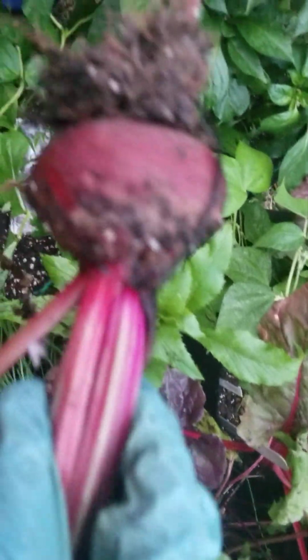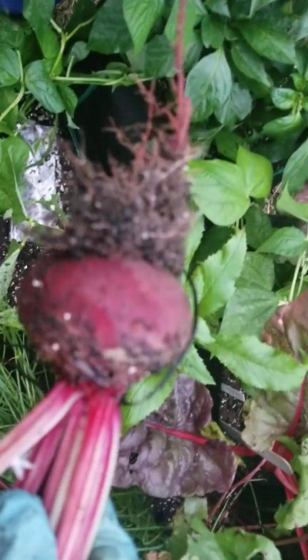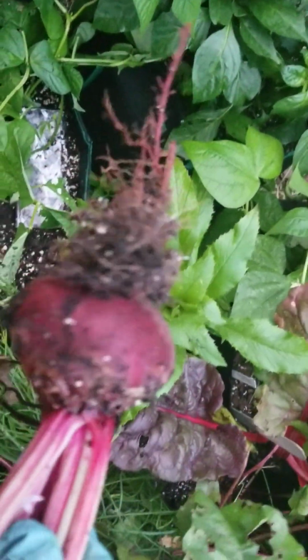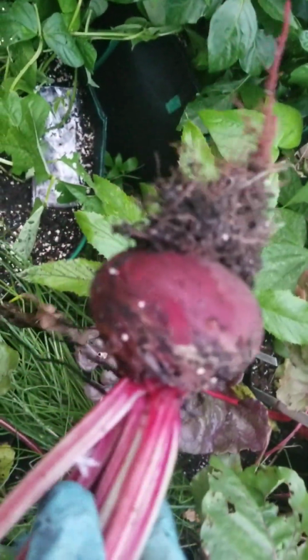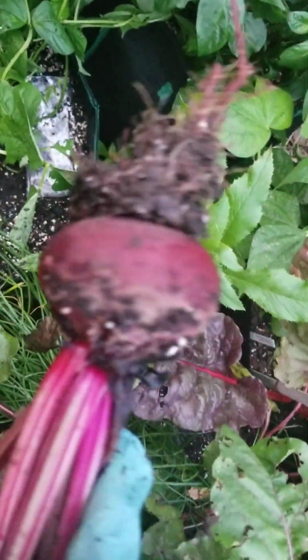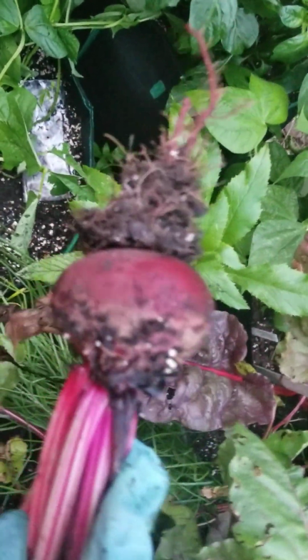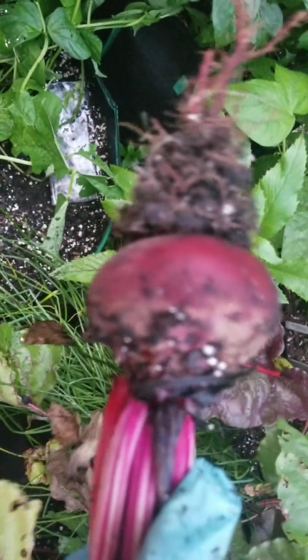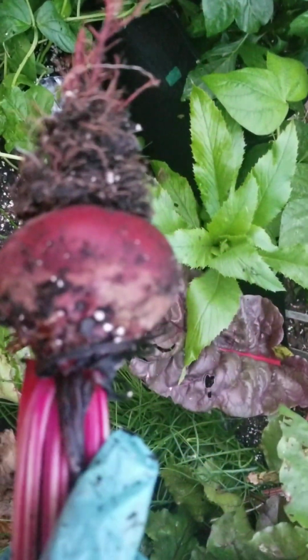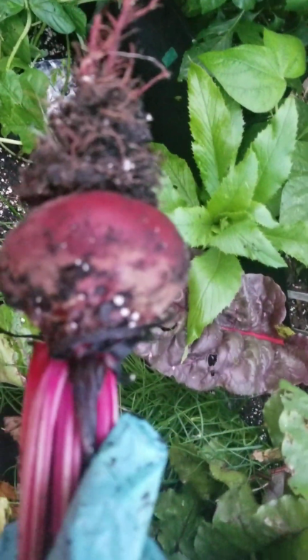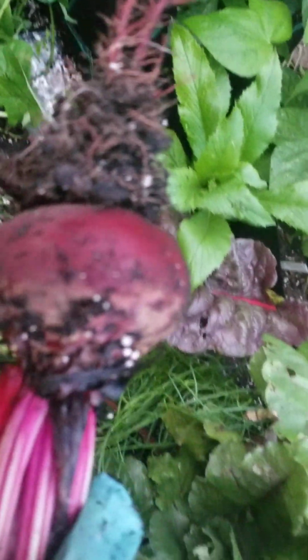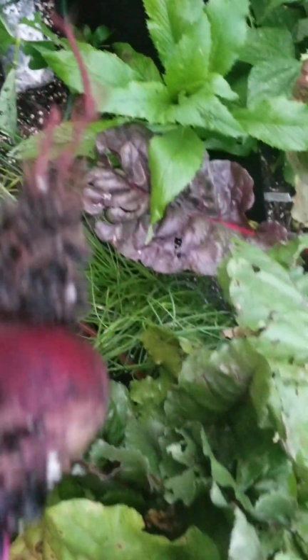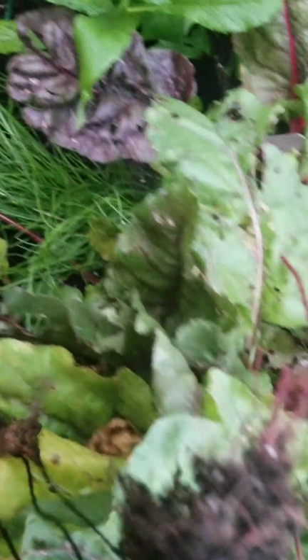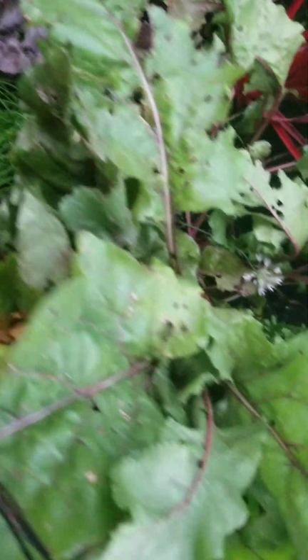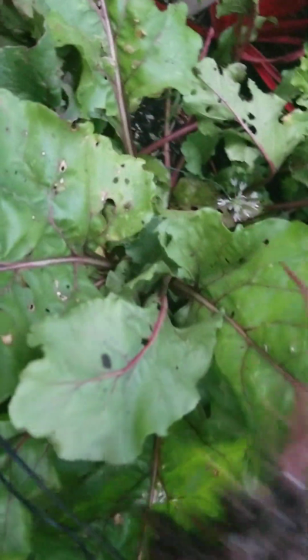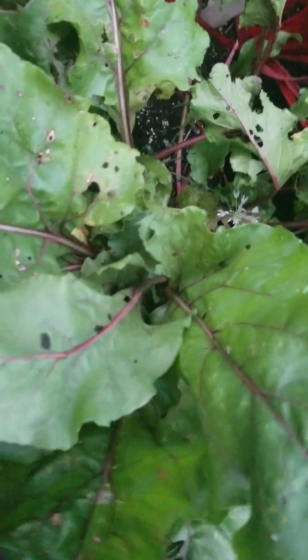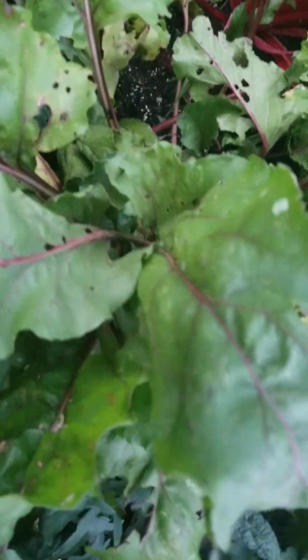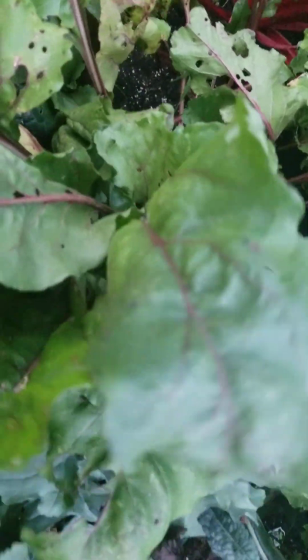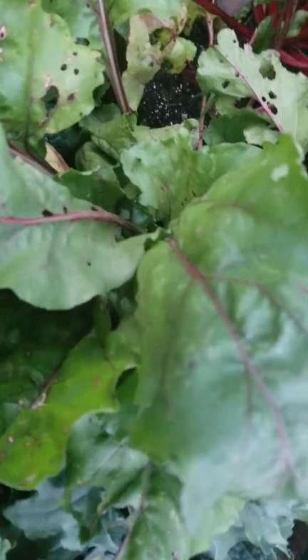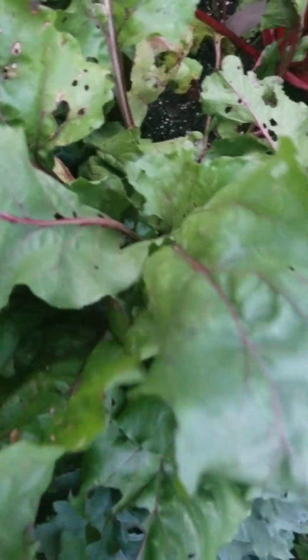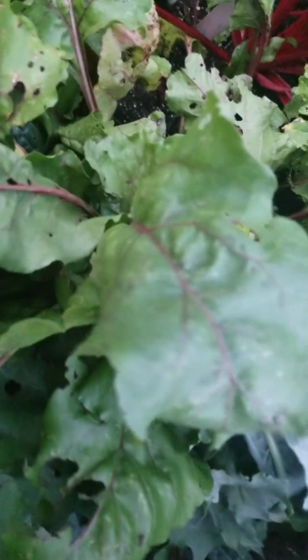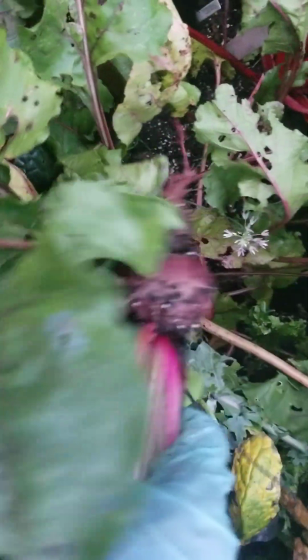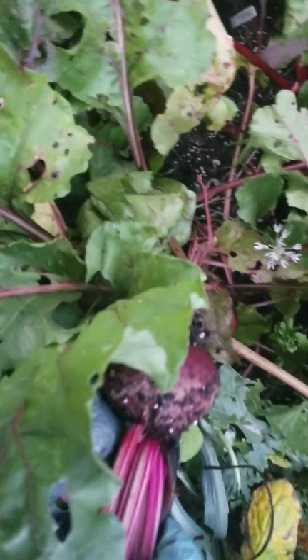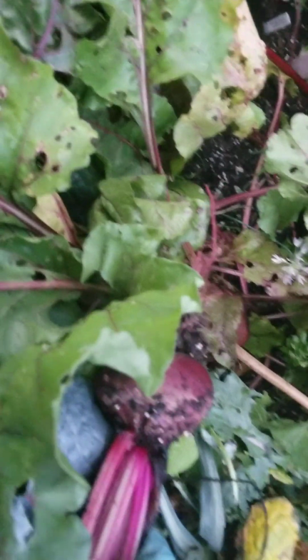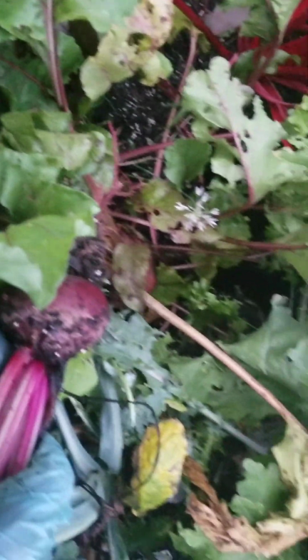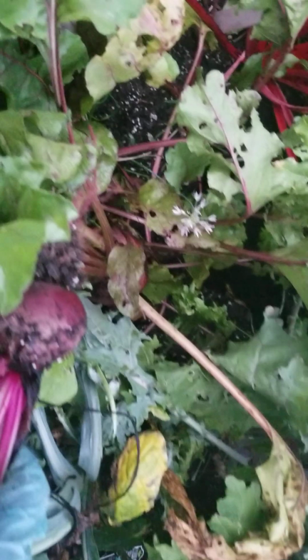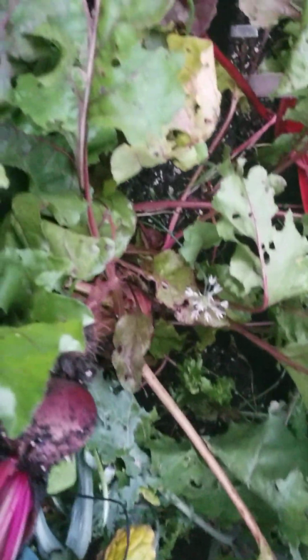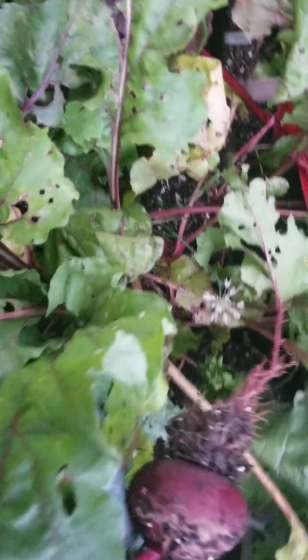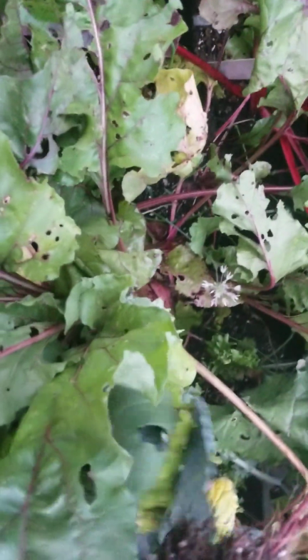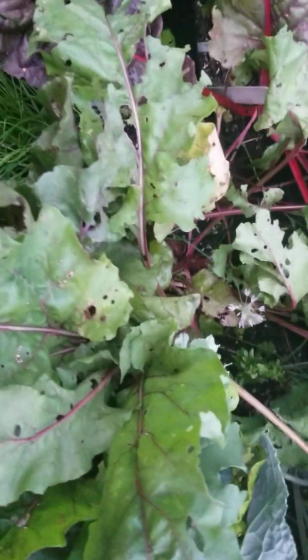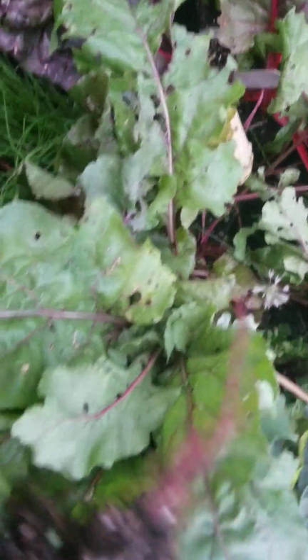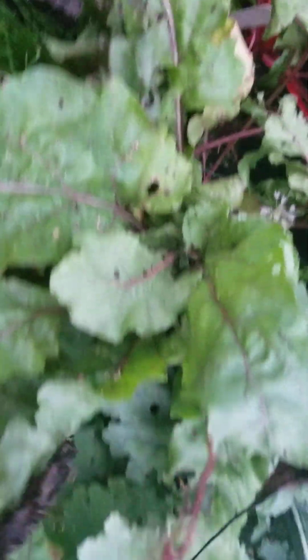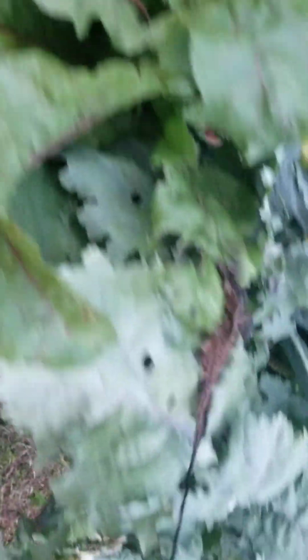Nice. Nice. Yes. Well, I think that'll do it for today. I sat them down — now I don't know where they went to. But that's a nice beet harvest.